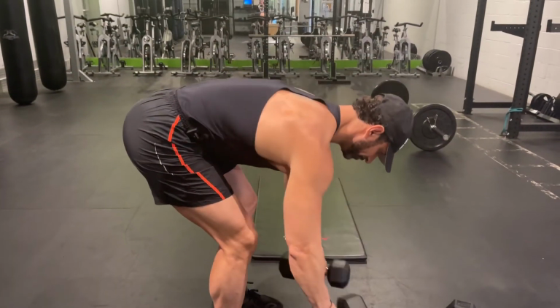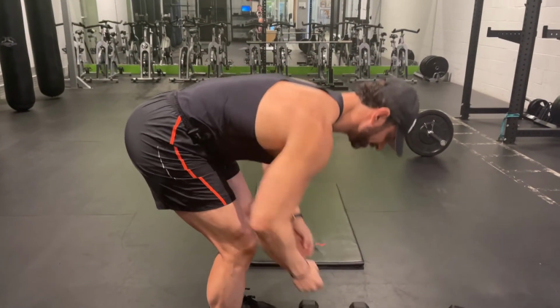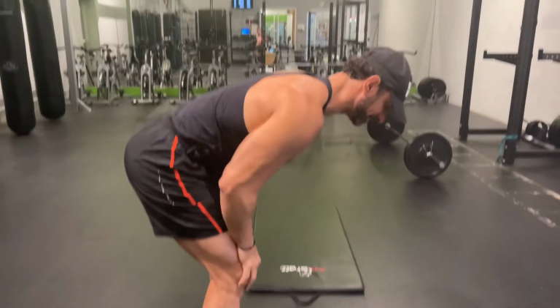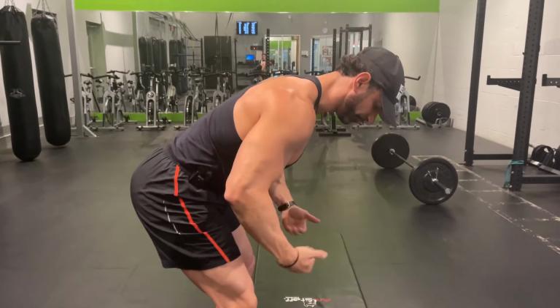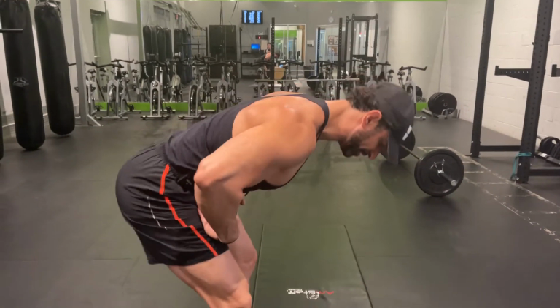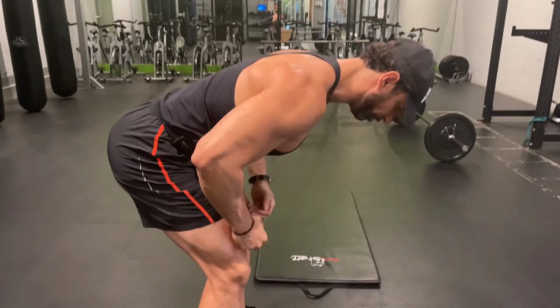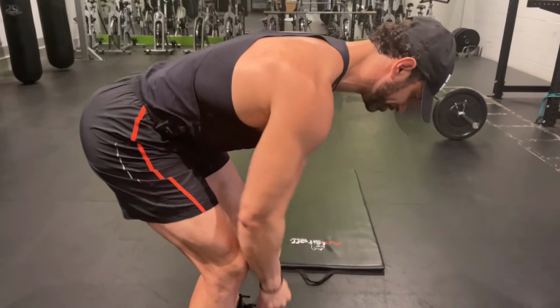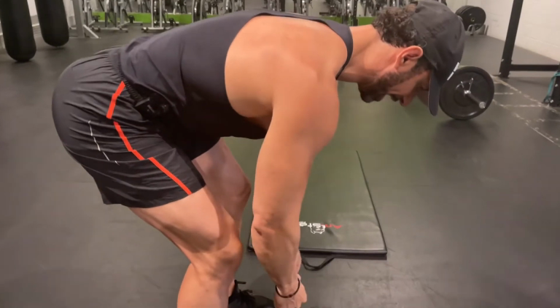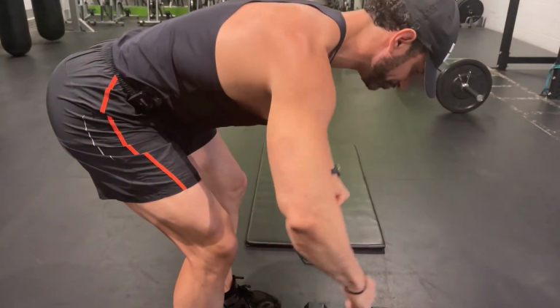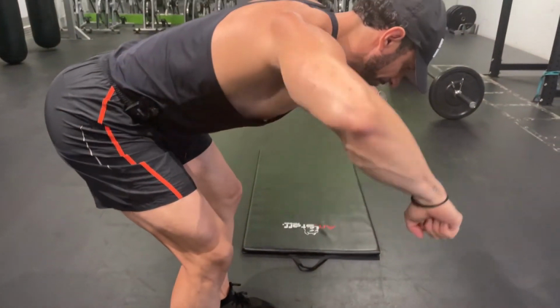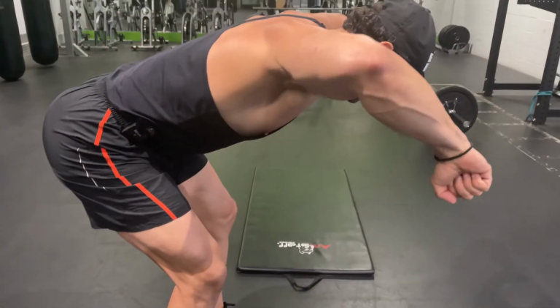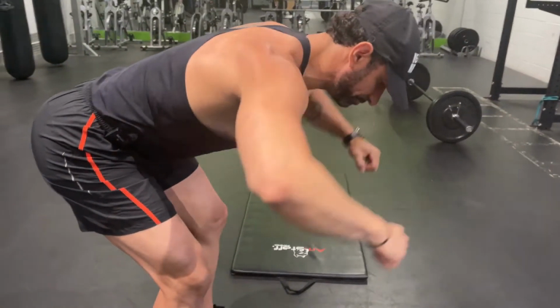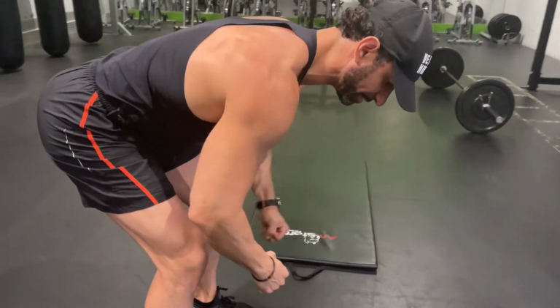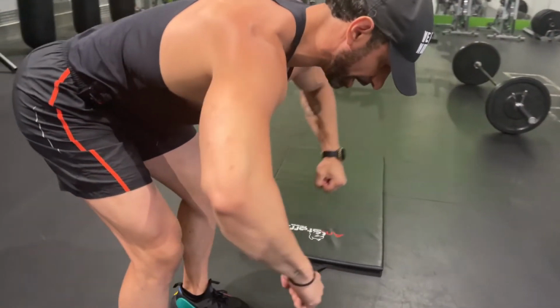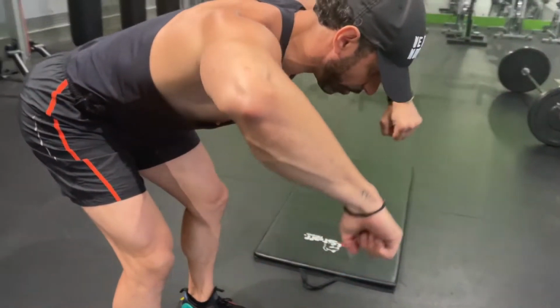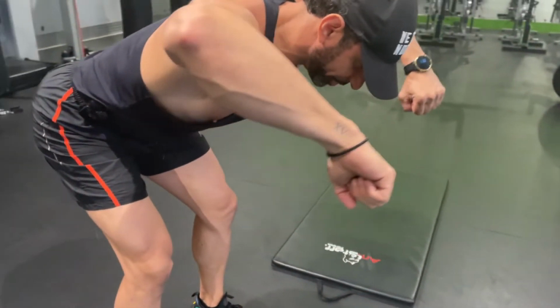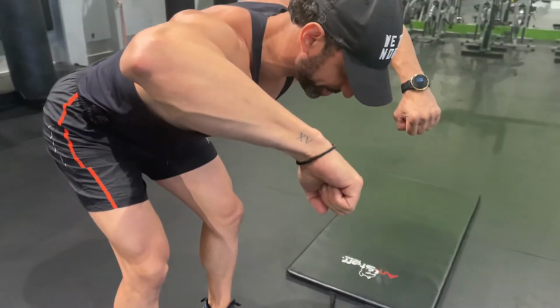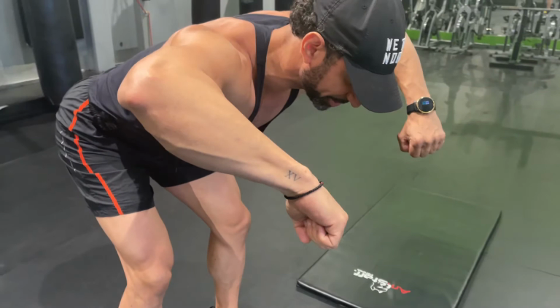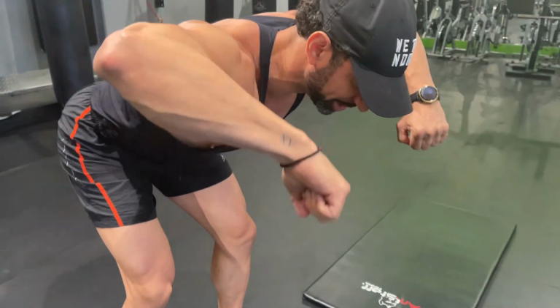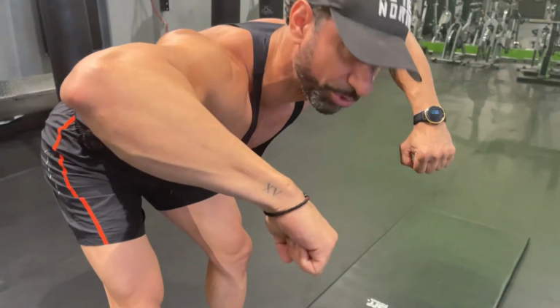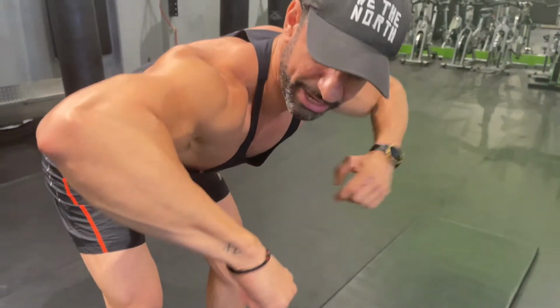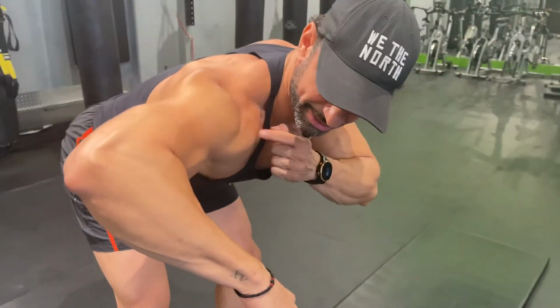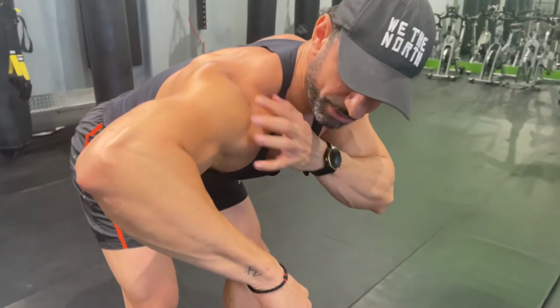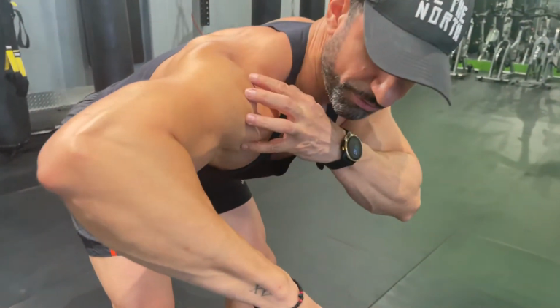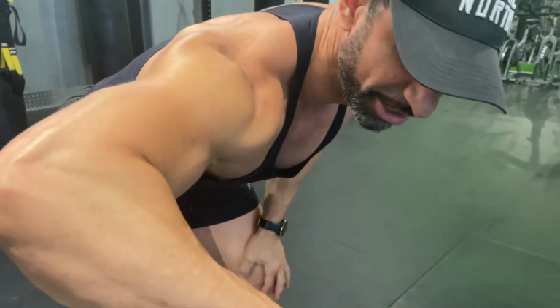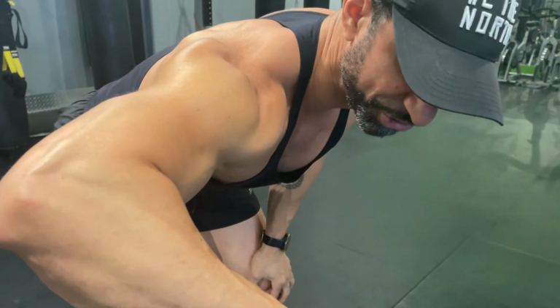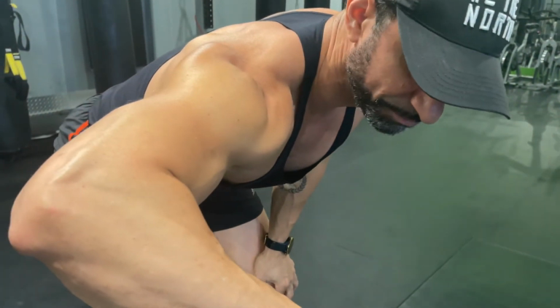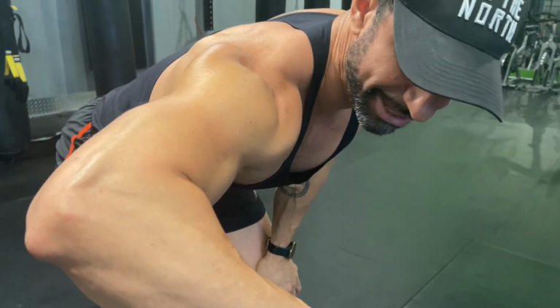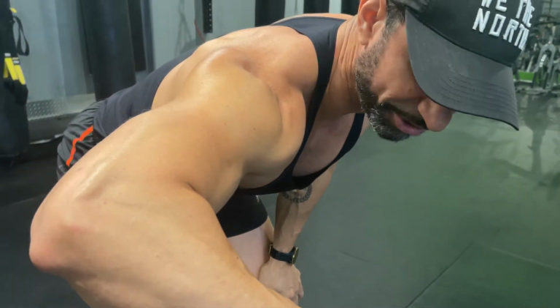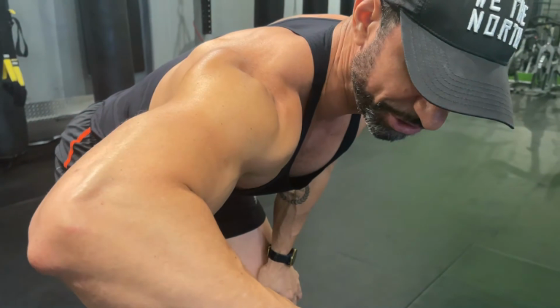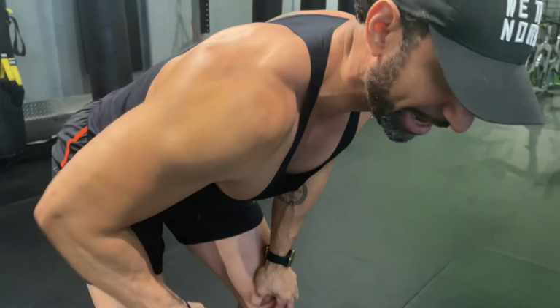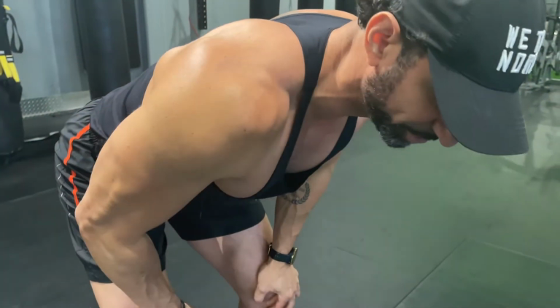The only difference is from the bent over row position: as you come up, I'm going to be bringing my elbows wider so the dumbbells can actually come towards my face, to tackle the front of the shoulder and parts of the side deltoid.